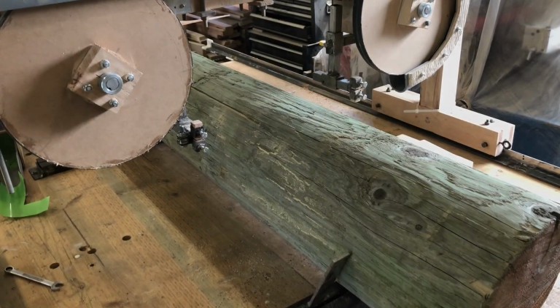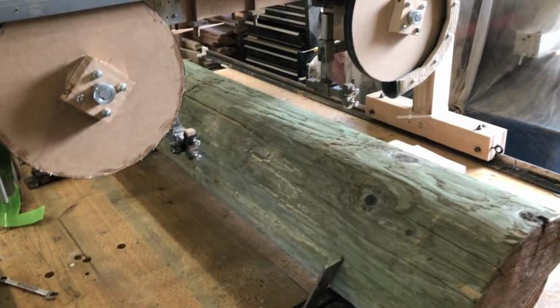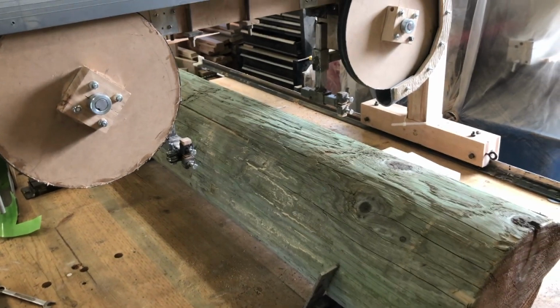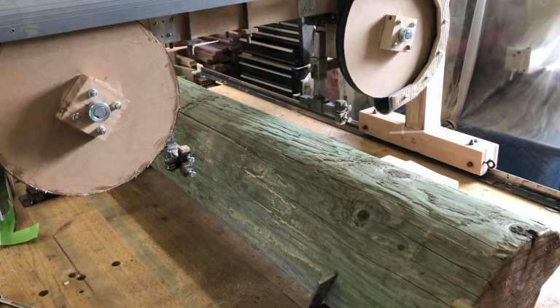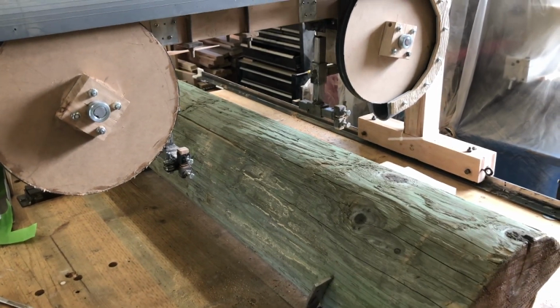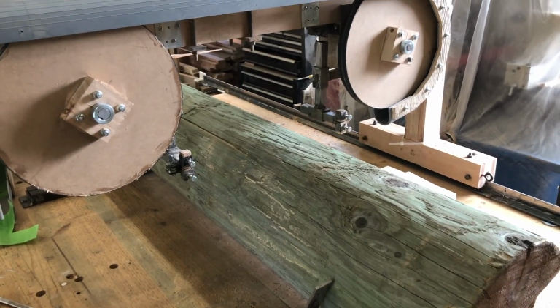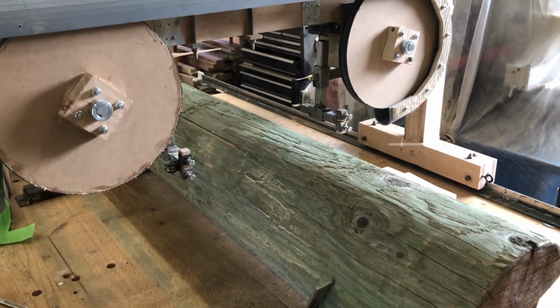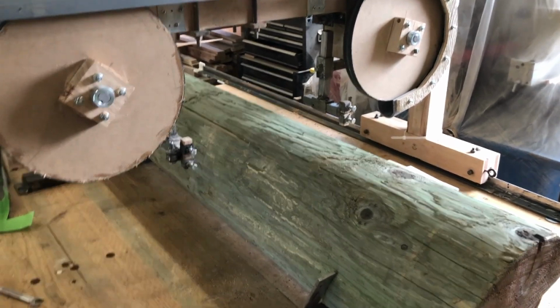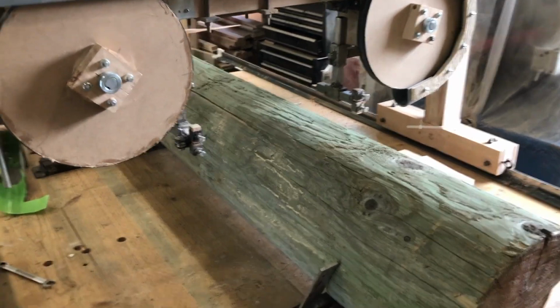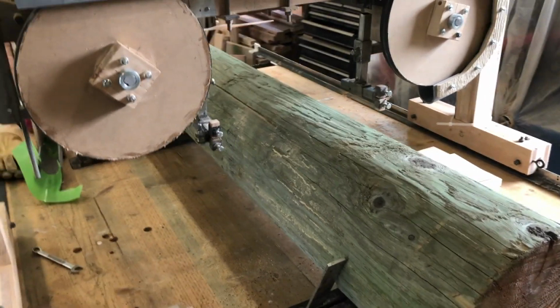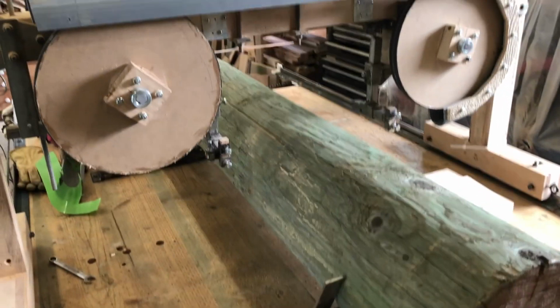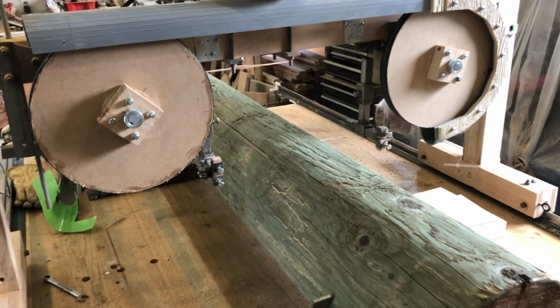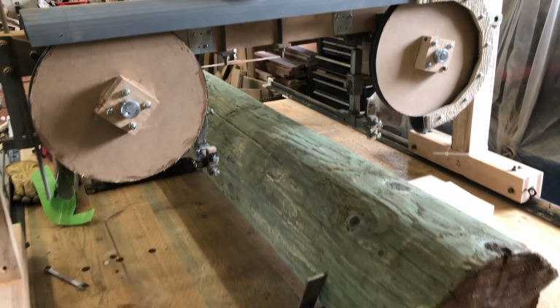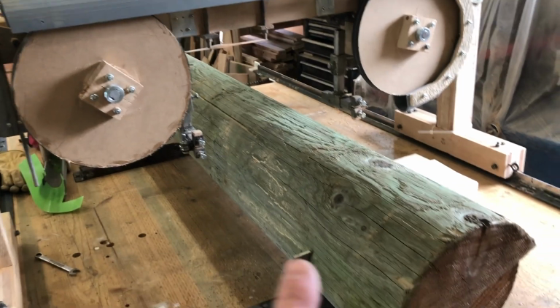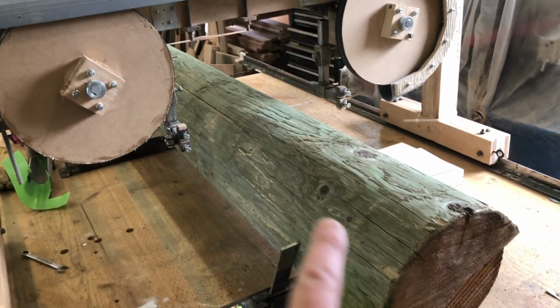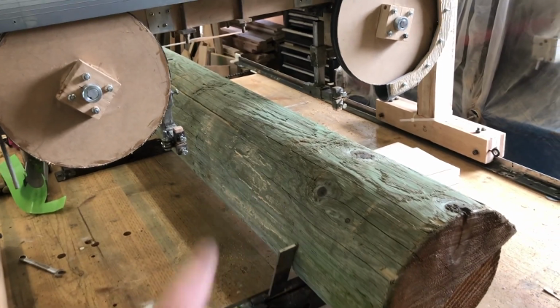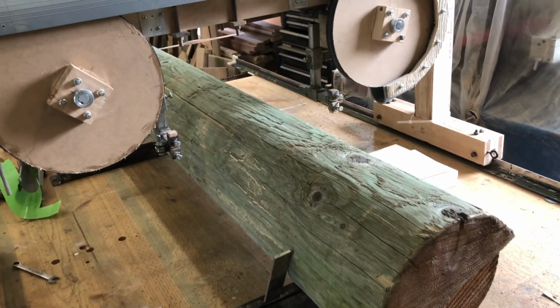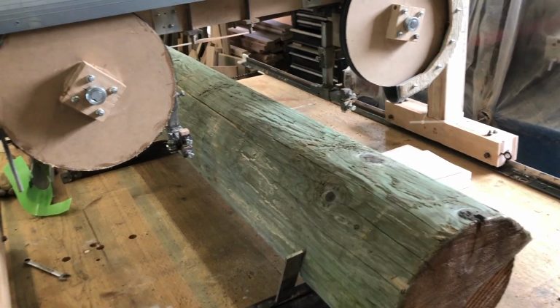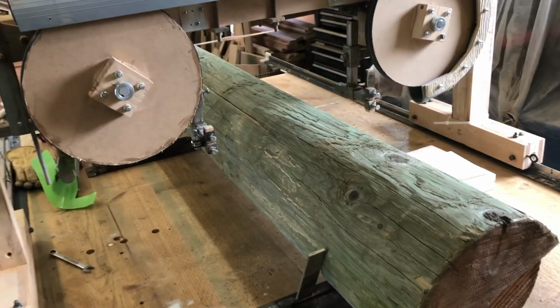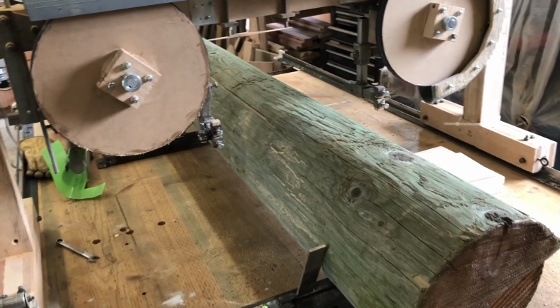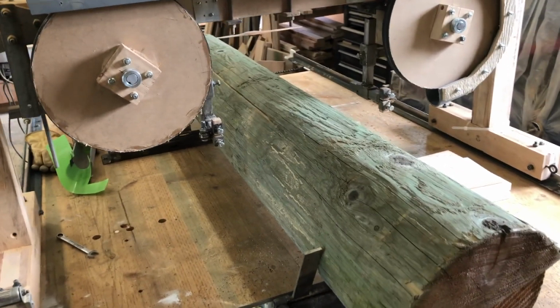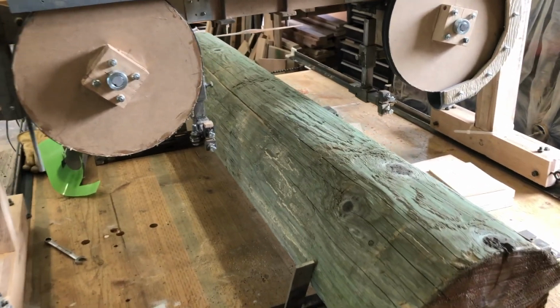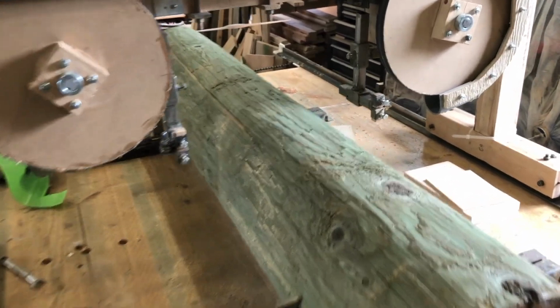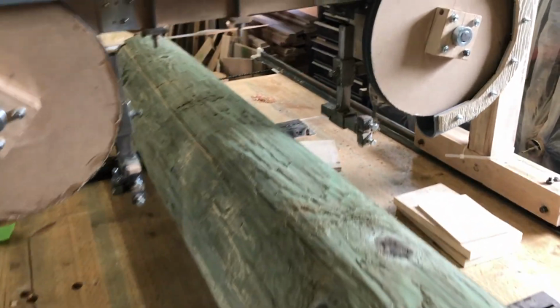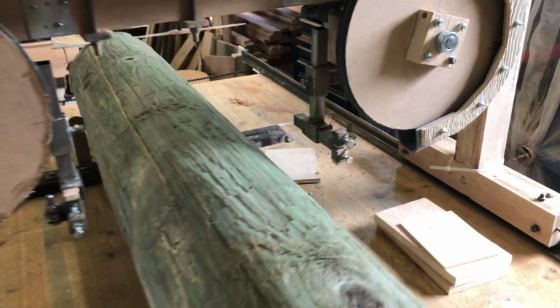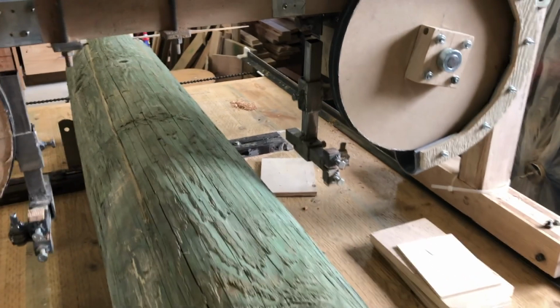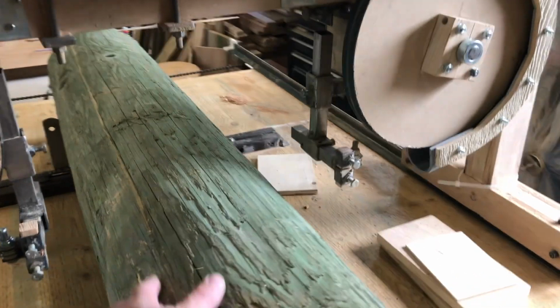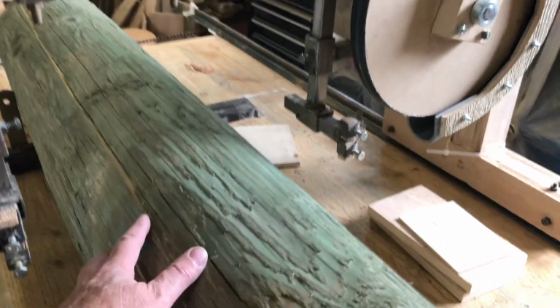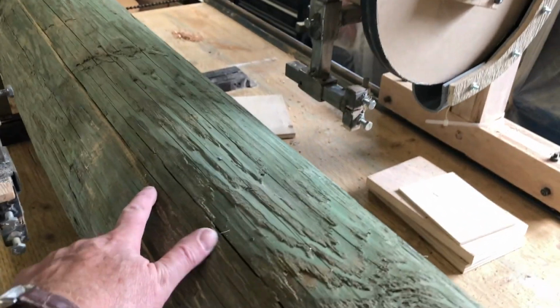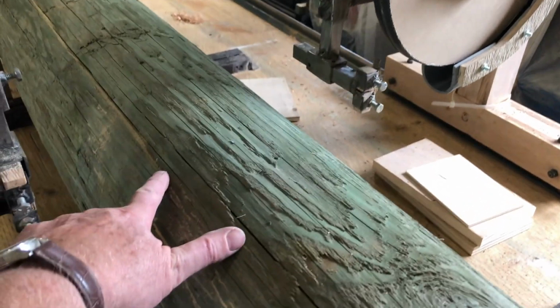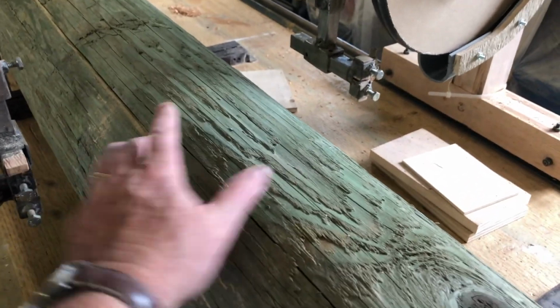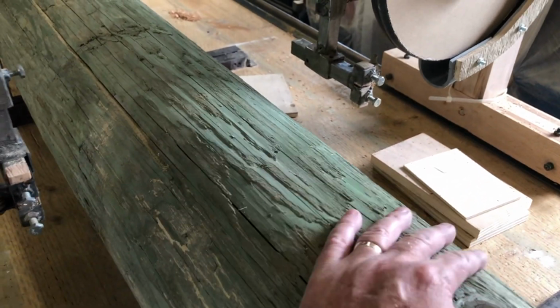Hey, welcome back to the Secret Underground Lair. So as you can see, I've got another log up here on our work table sawmill, and getting through the log I got about this far and the blade broke.